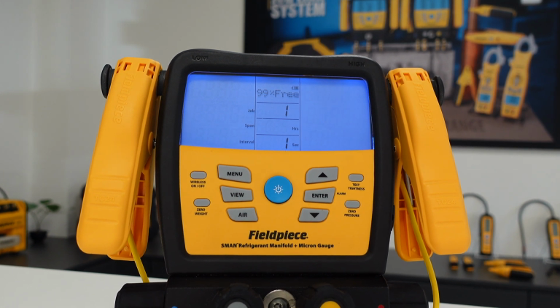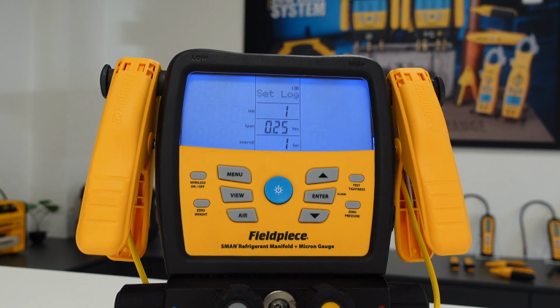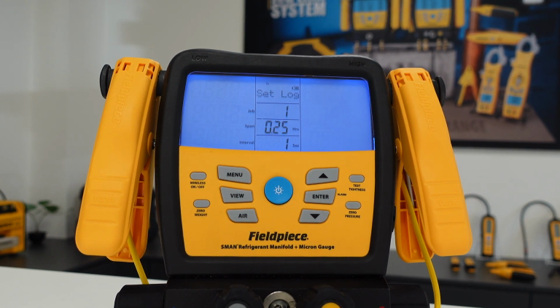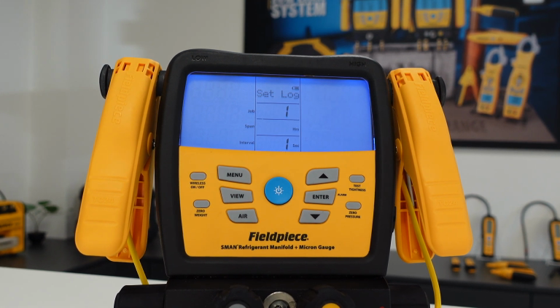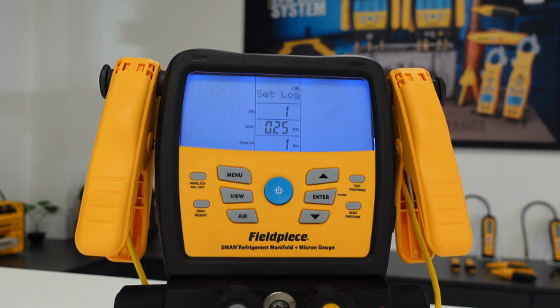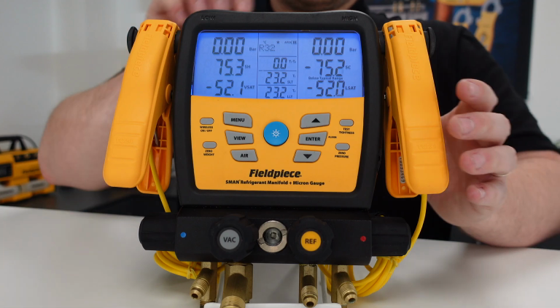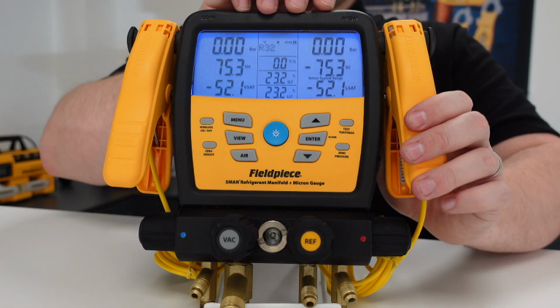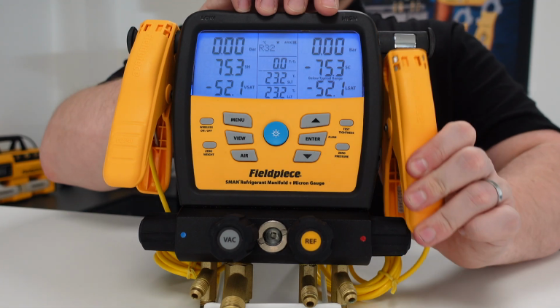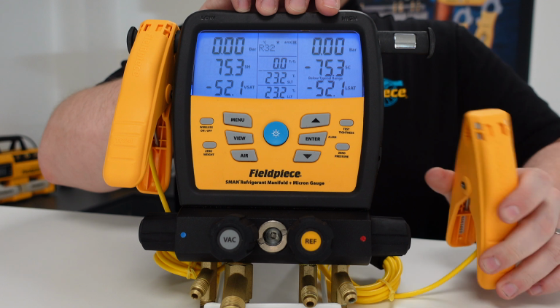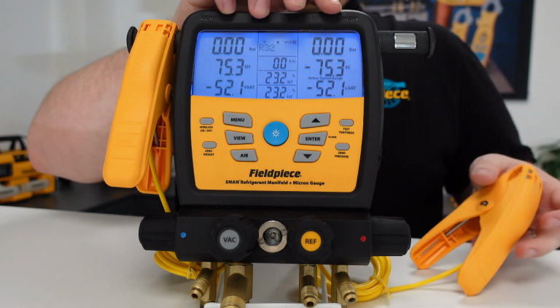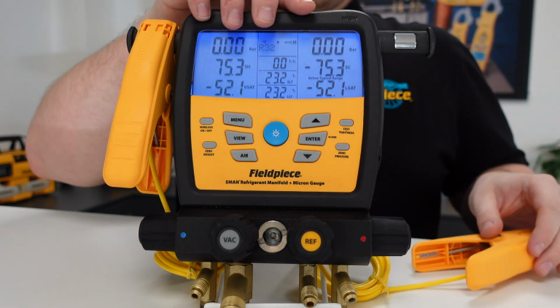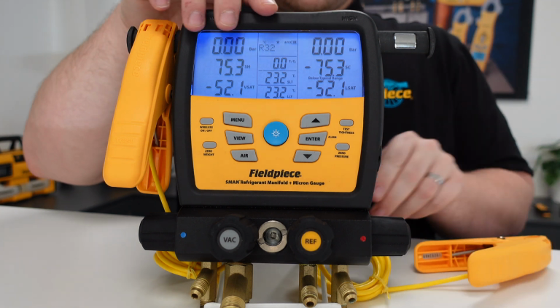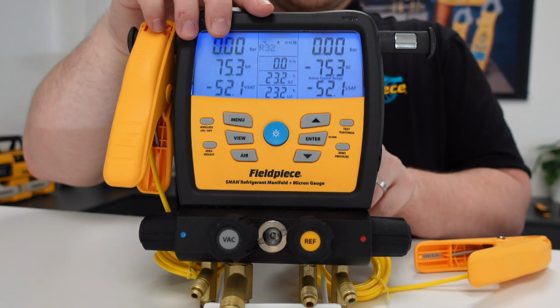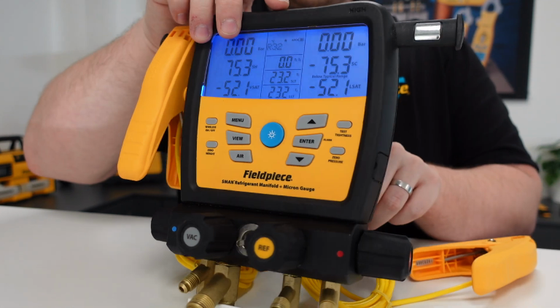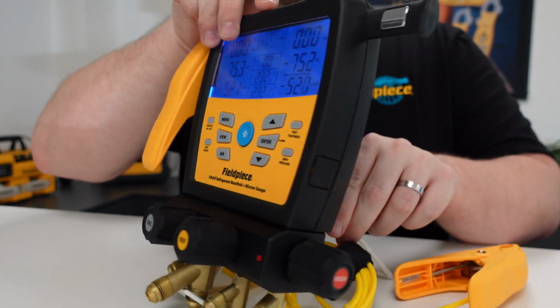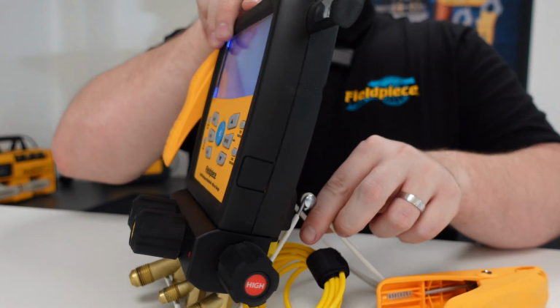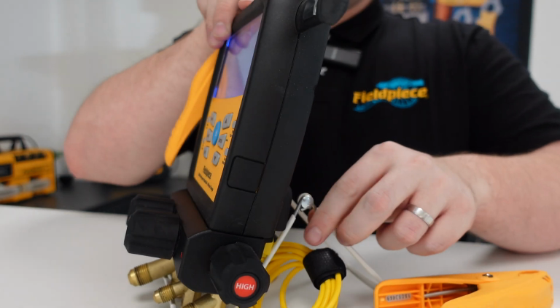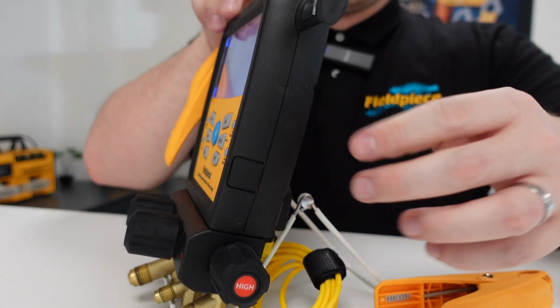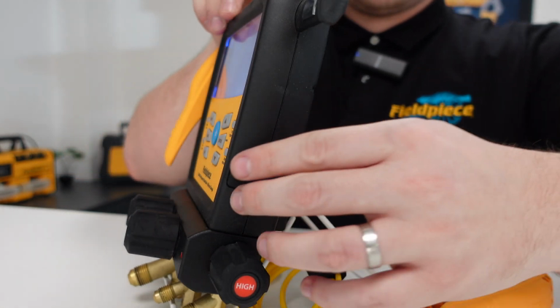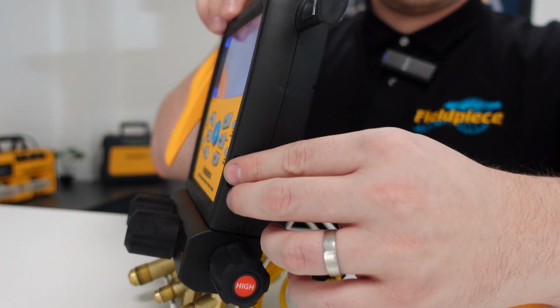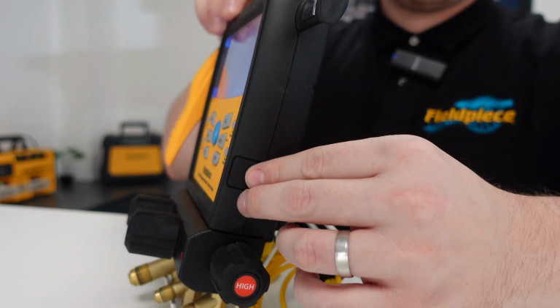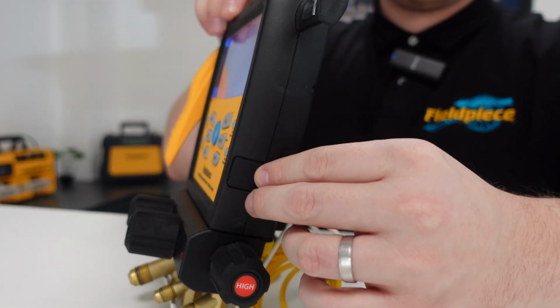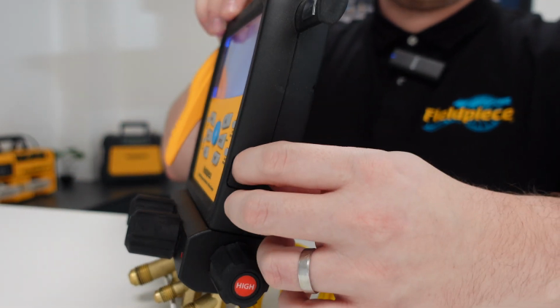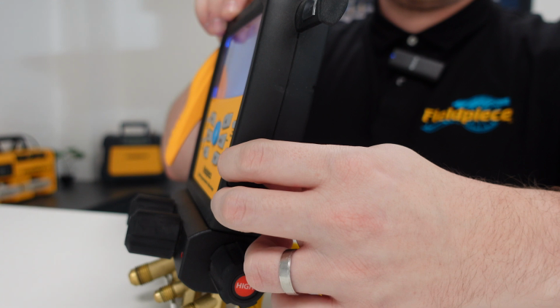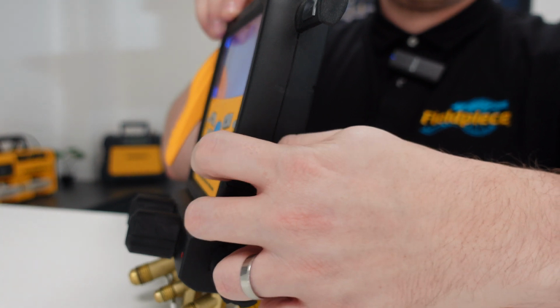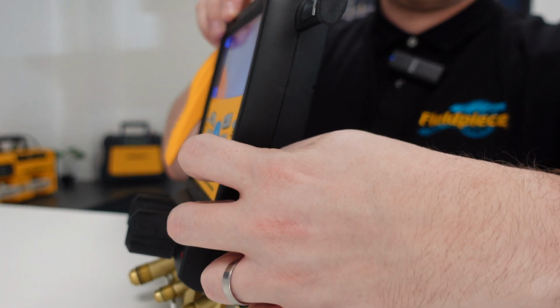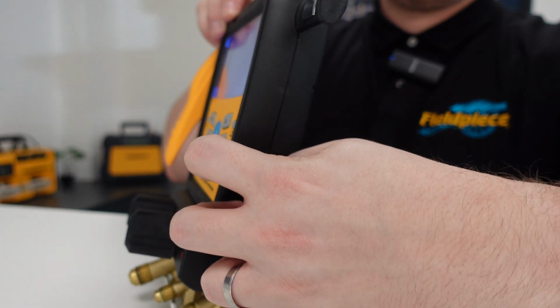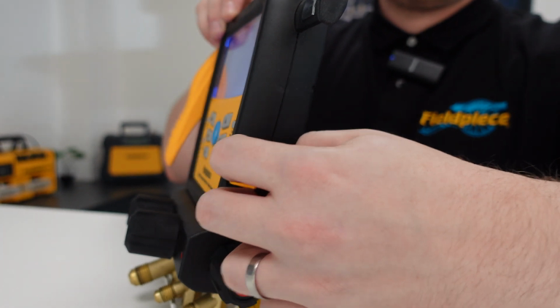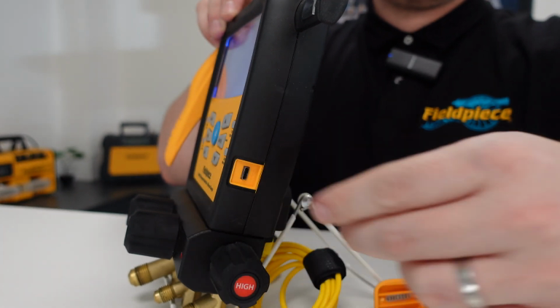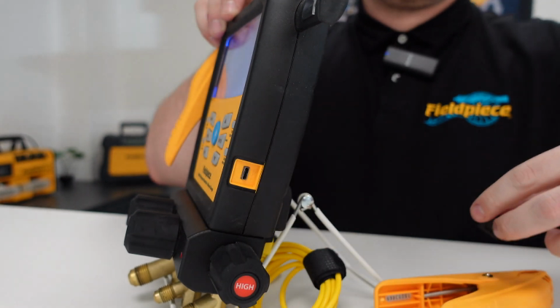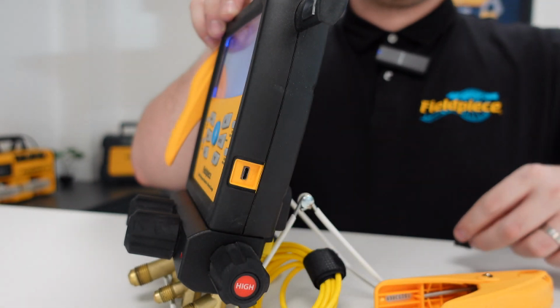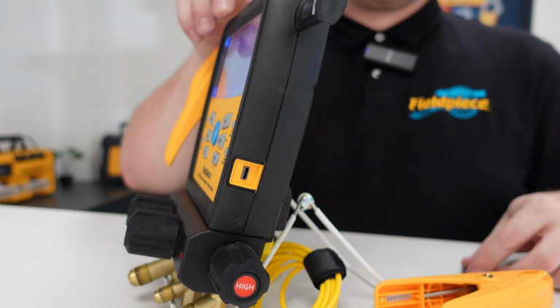Once the log has finished, you can connect the manifold to a laptop or PC using the micro USB connection on the side, and then view and save the information locally.